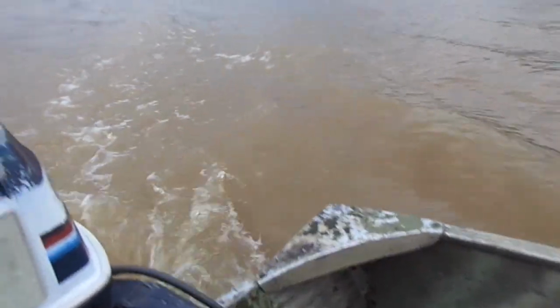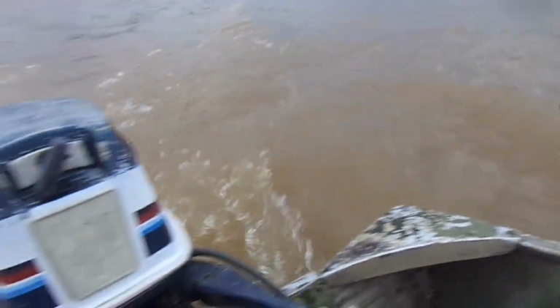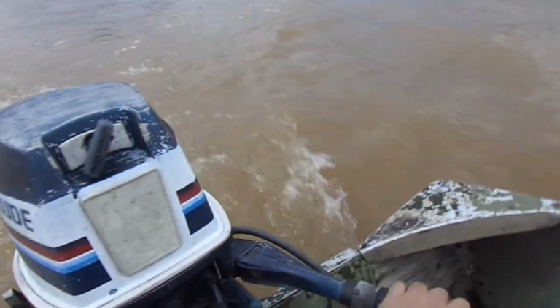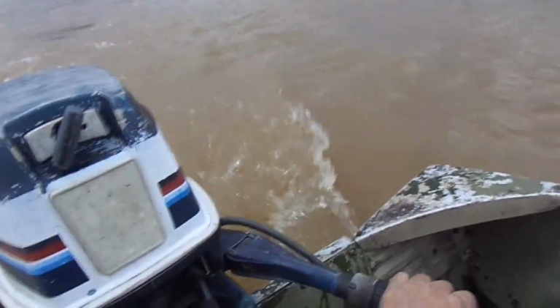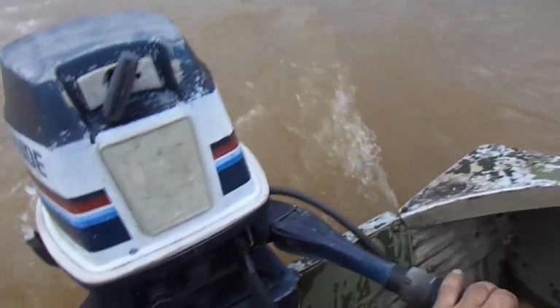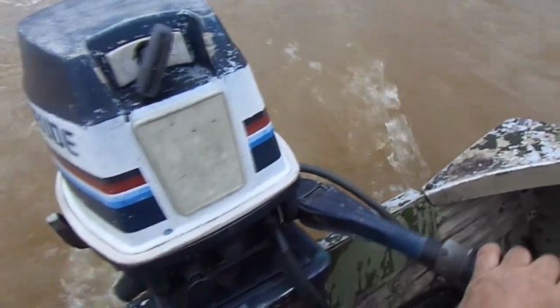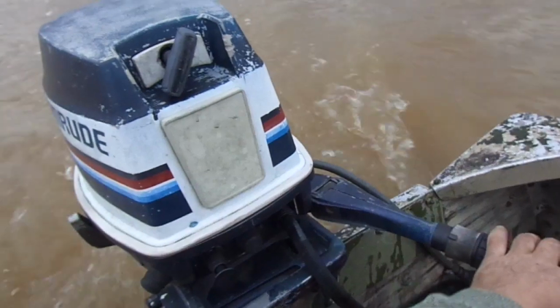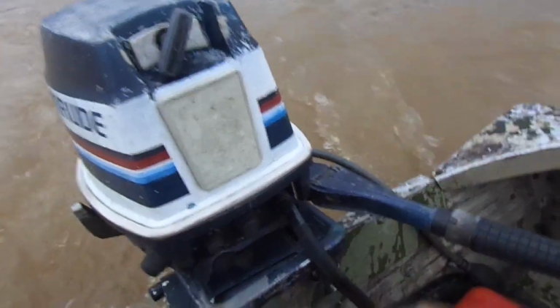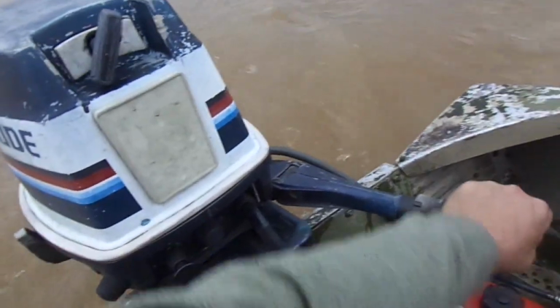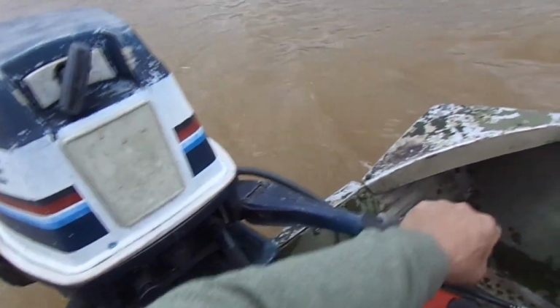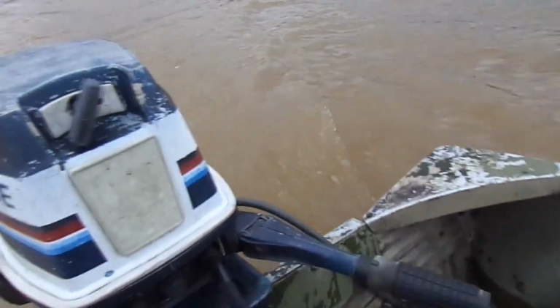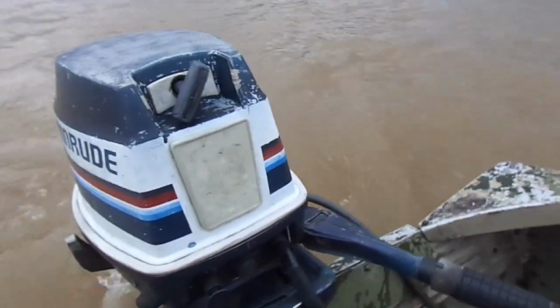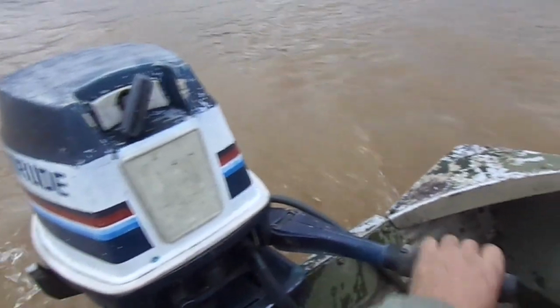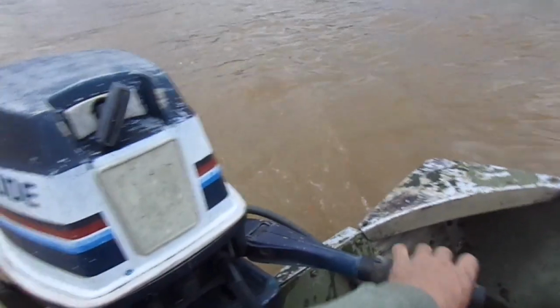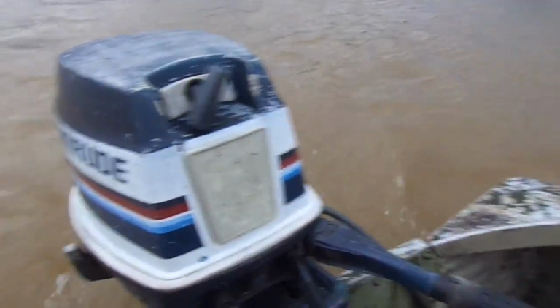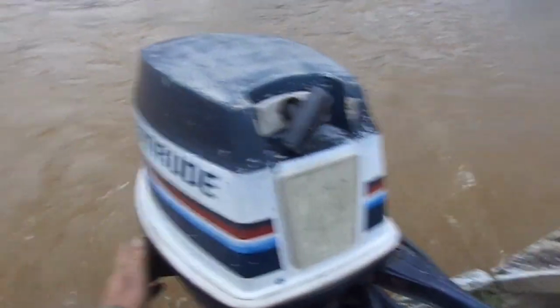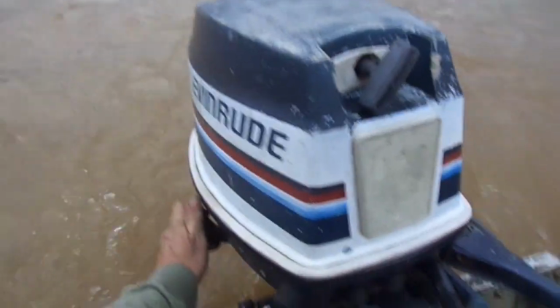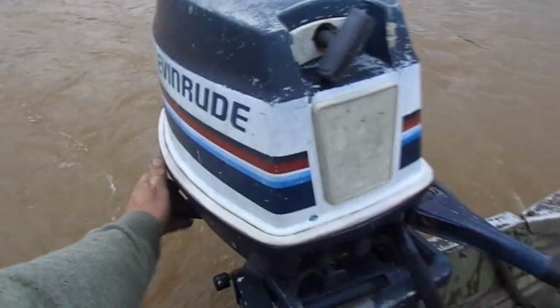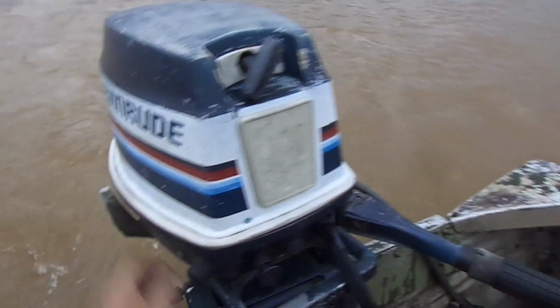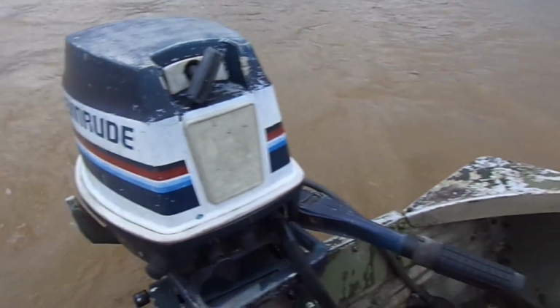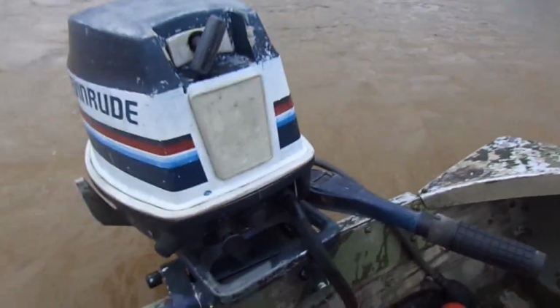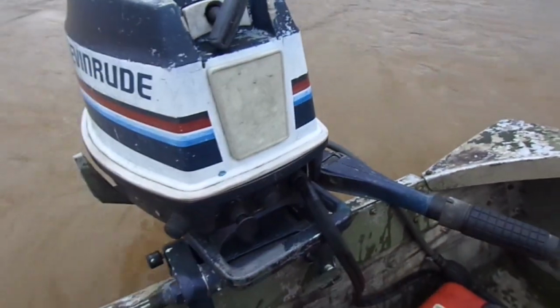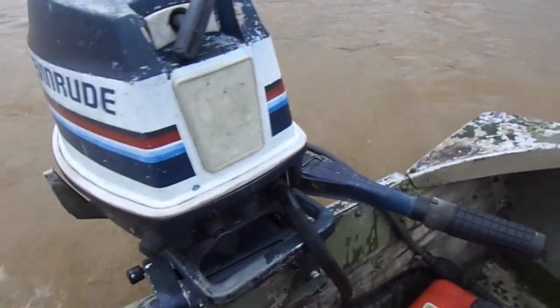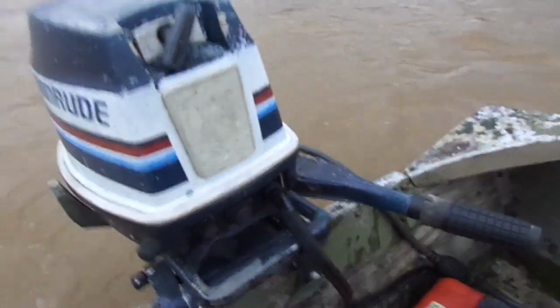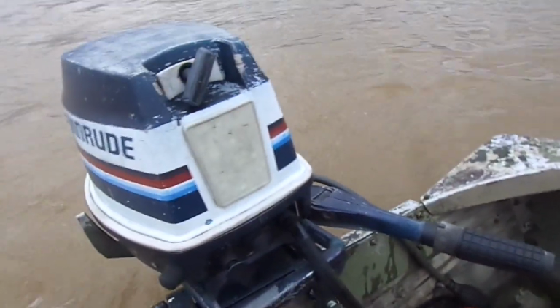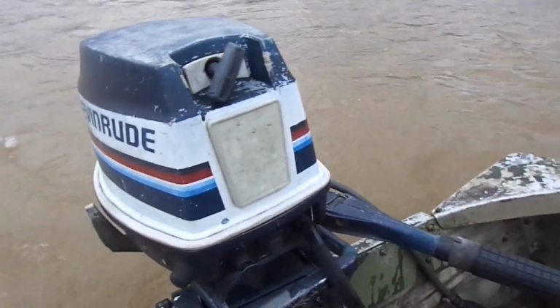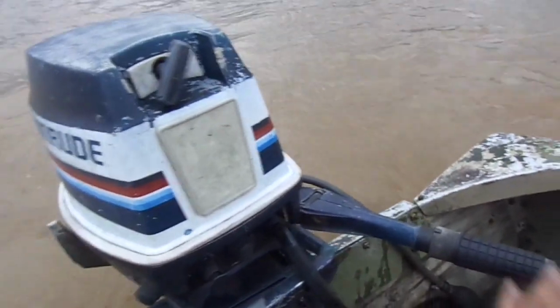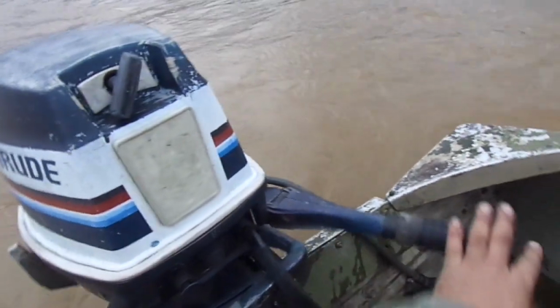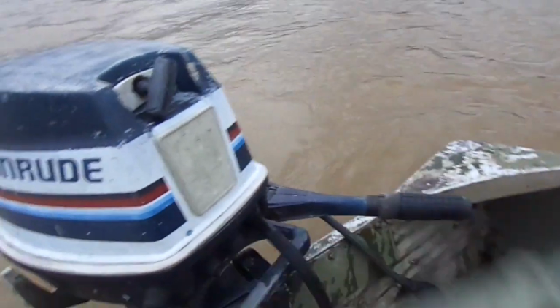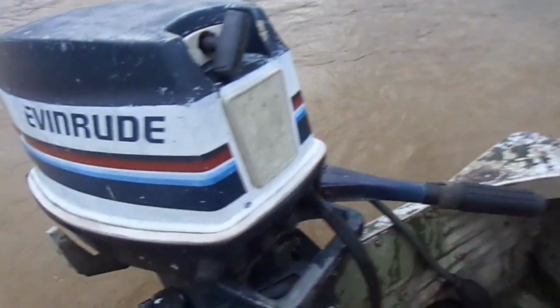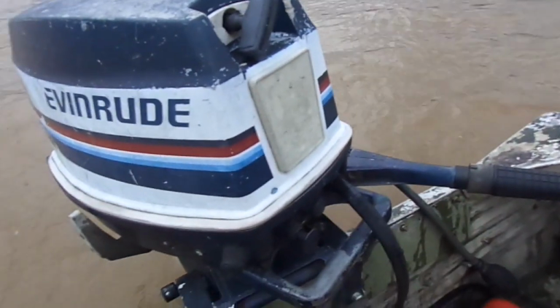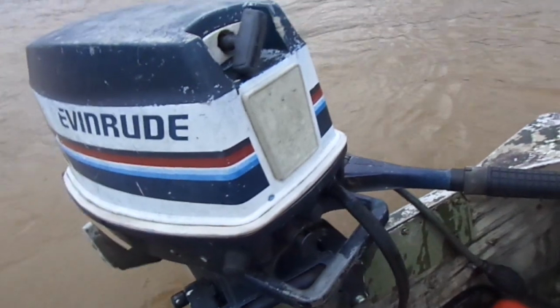Well, that motor may be a little bit too much for an empty boat like this. I am really happy it runs and I am amazed how powerful it is.